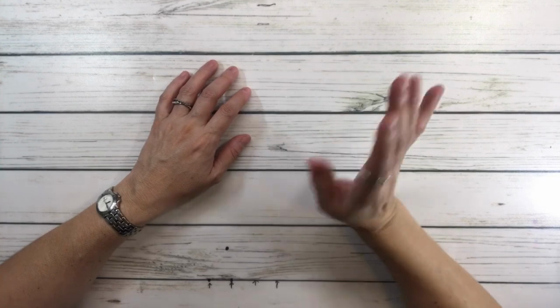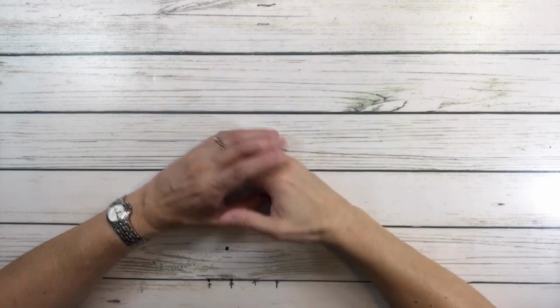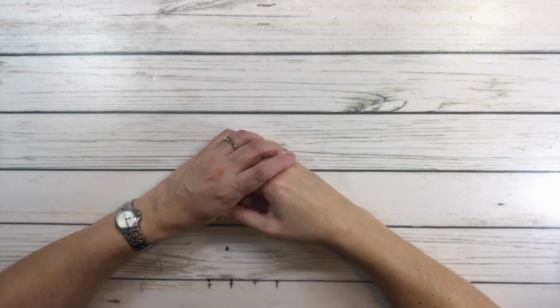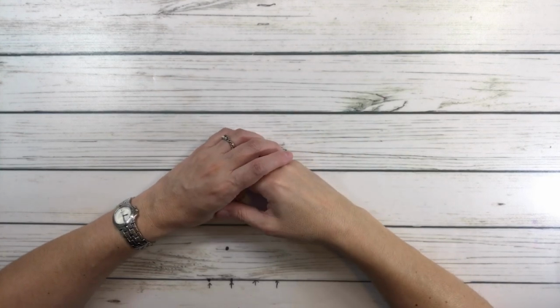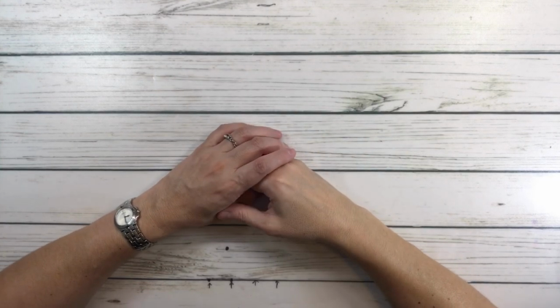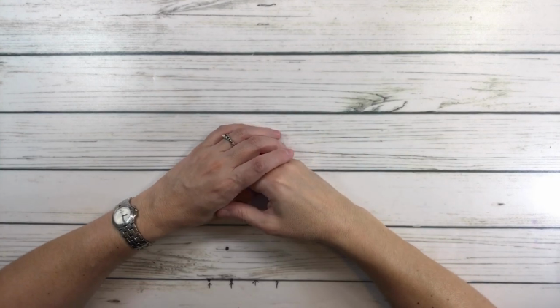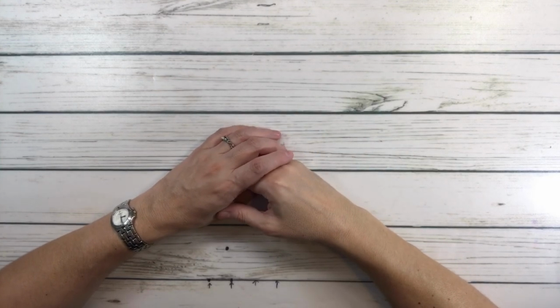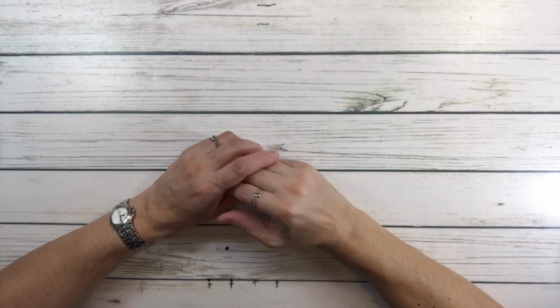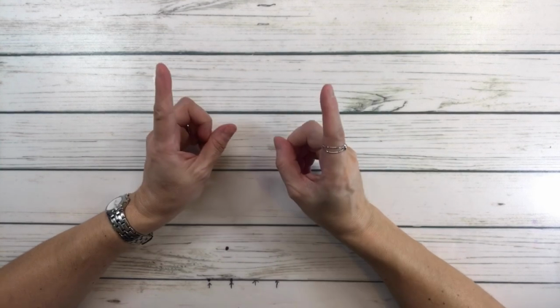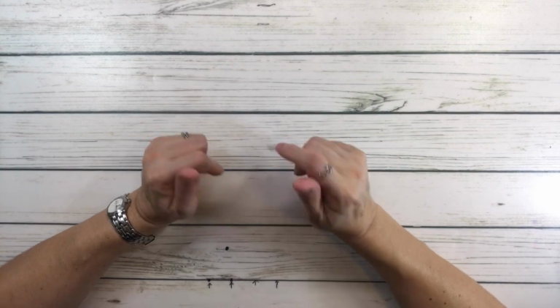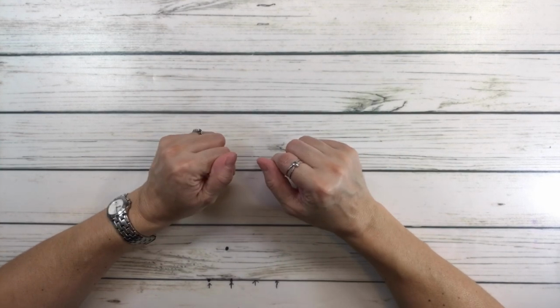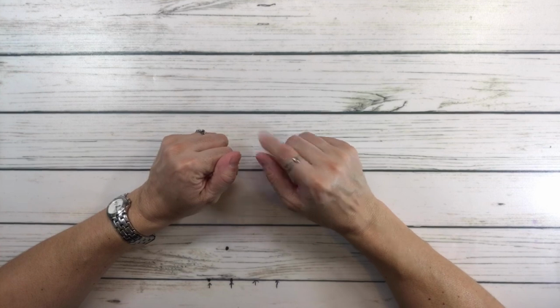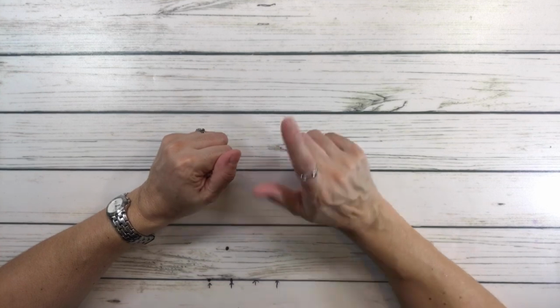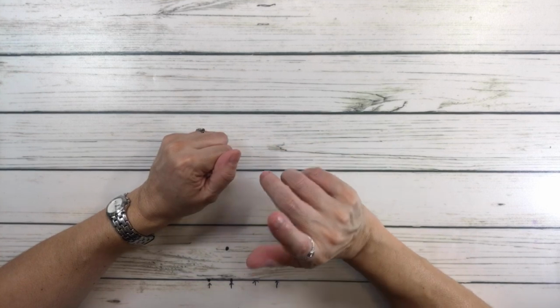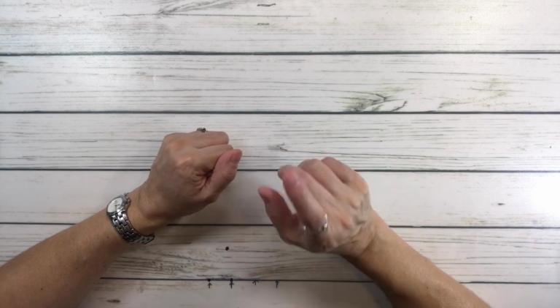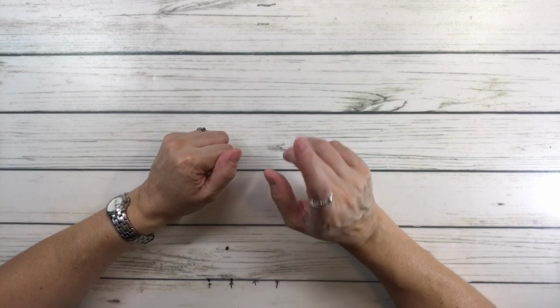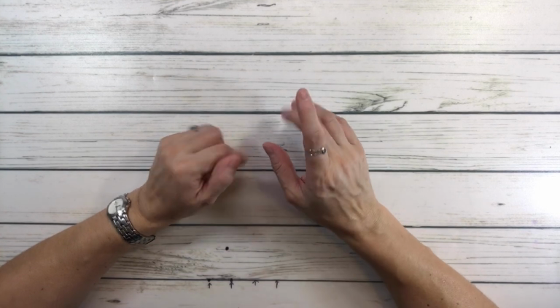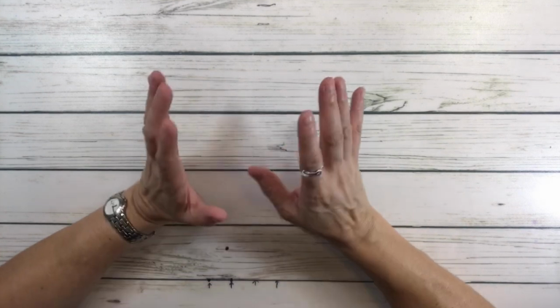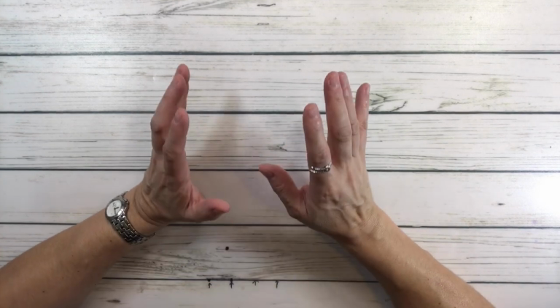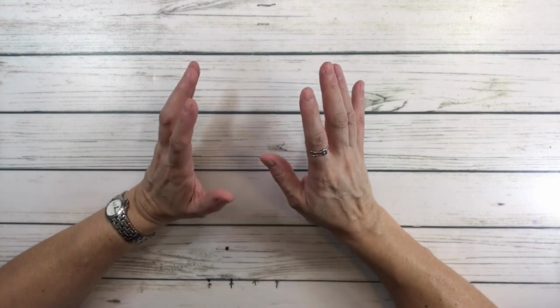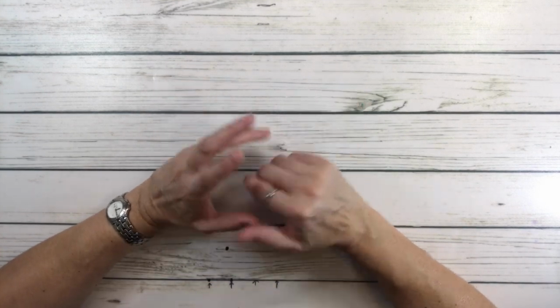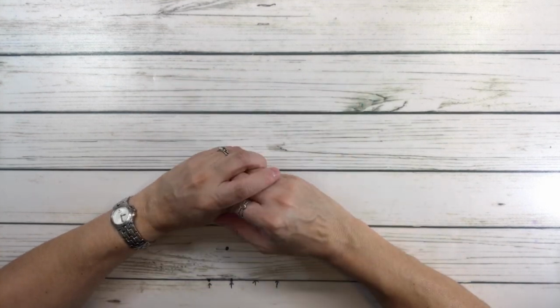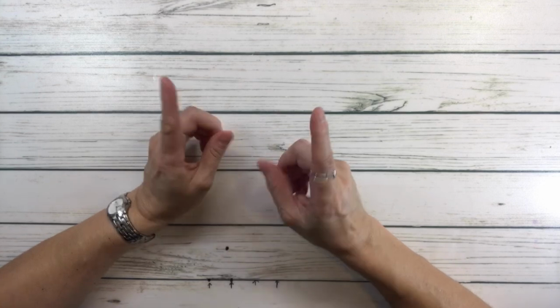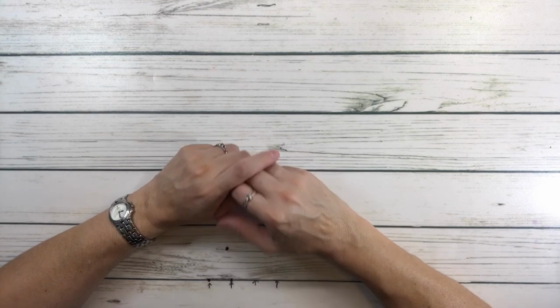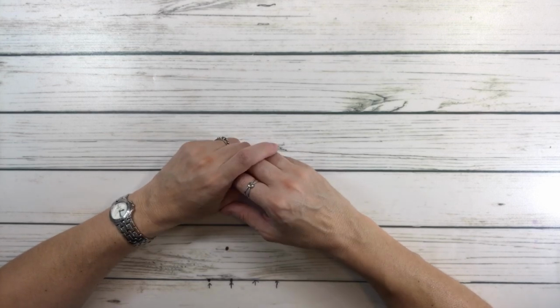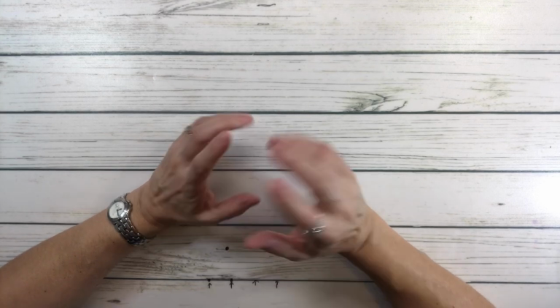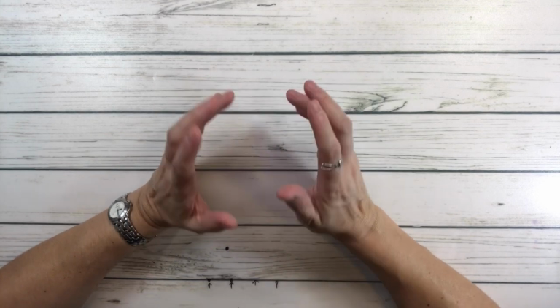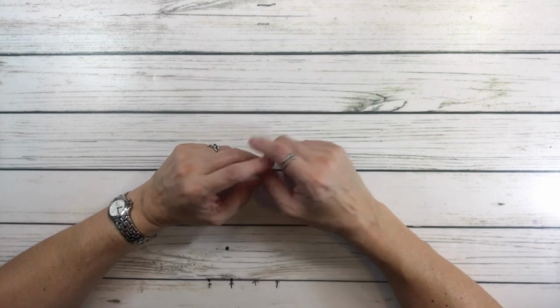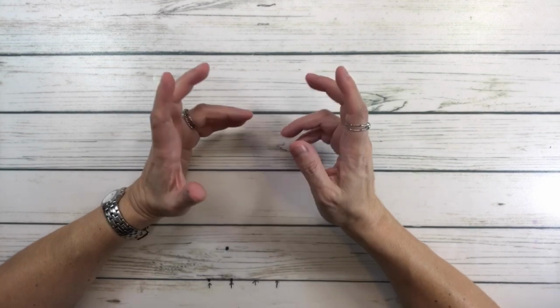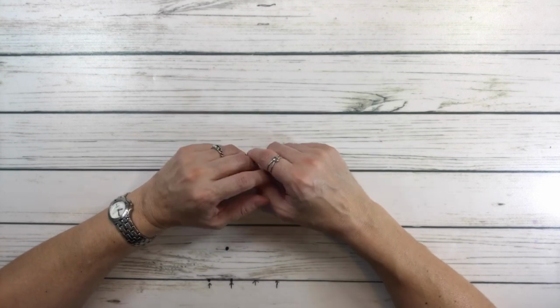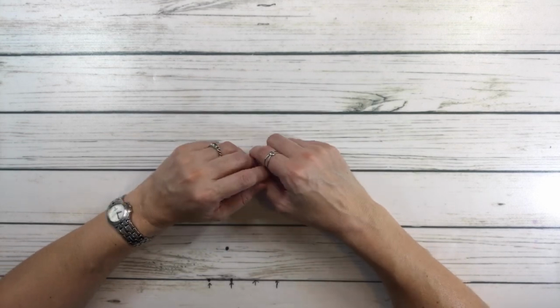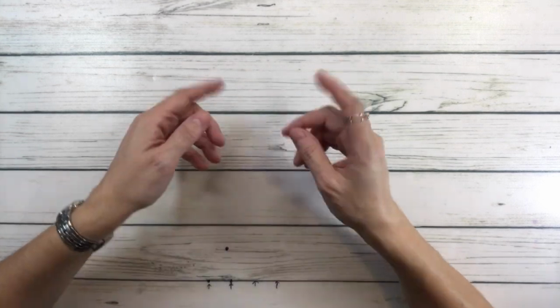Hi crafty friends, it's Sylvia. How's everyone doing today? Here in Texas it is currently 104 degrees - really nice and cool, isn't it? So today we're going to do a mini haul because it's been a while, so let's begin.